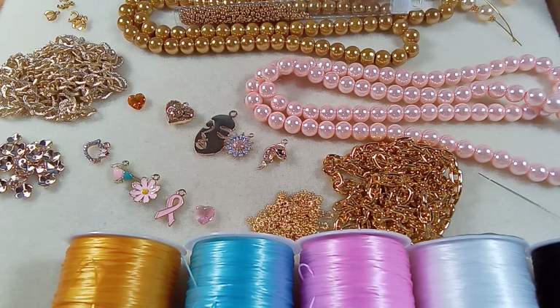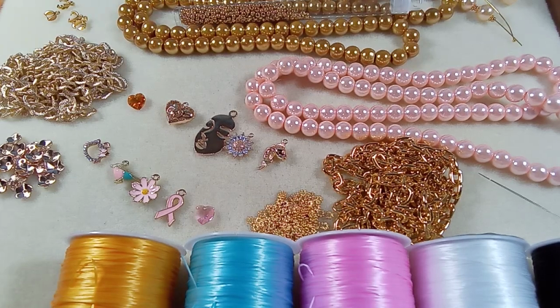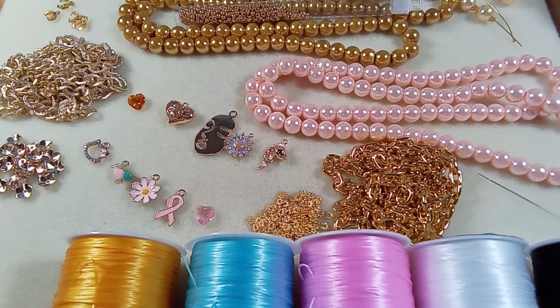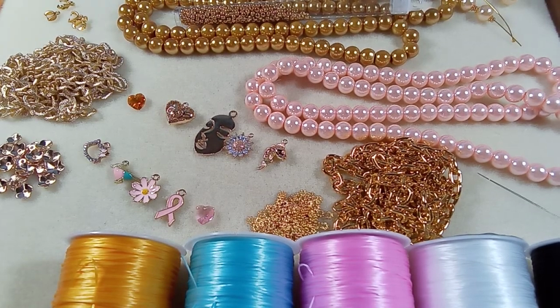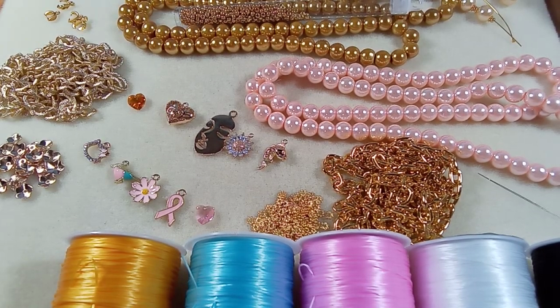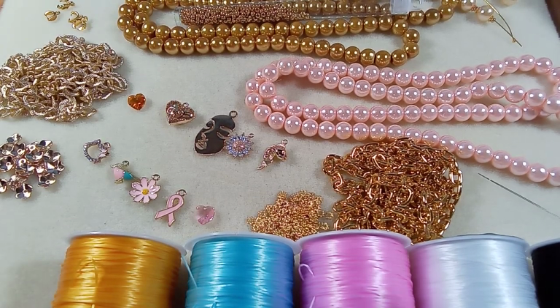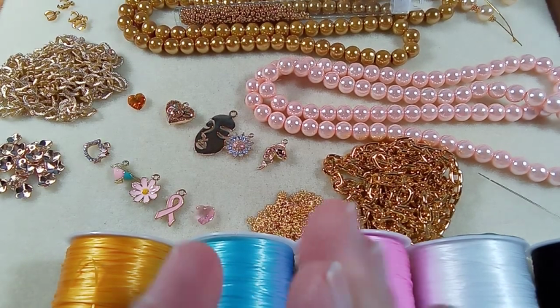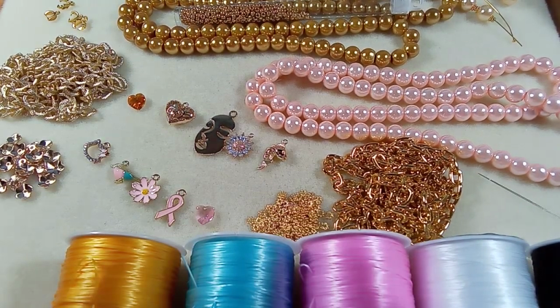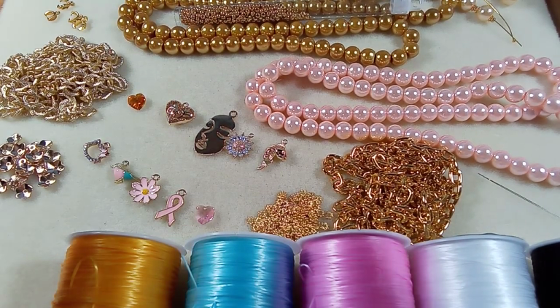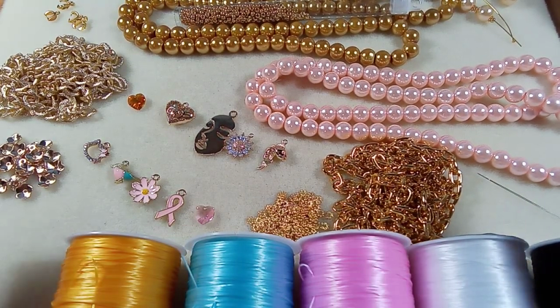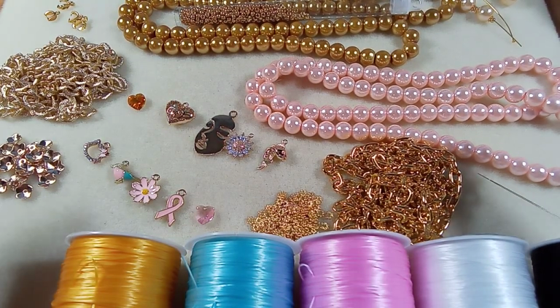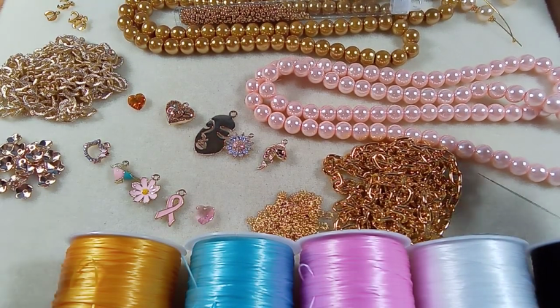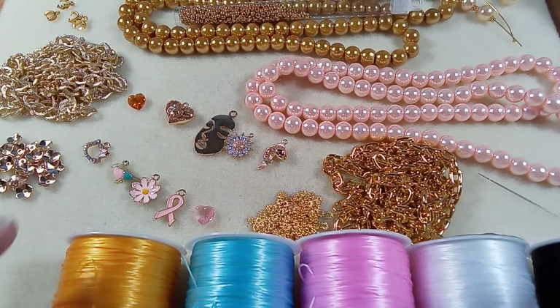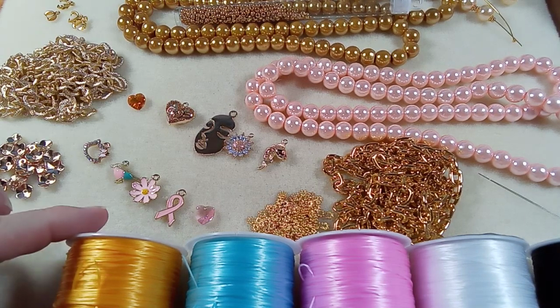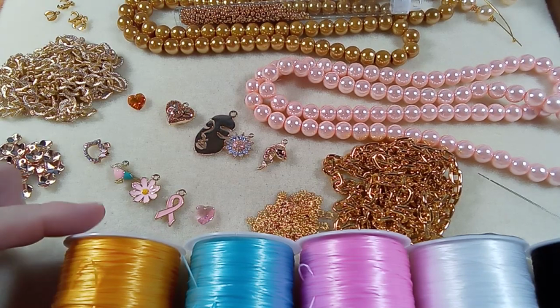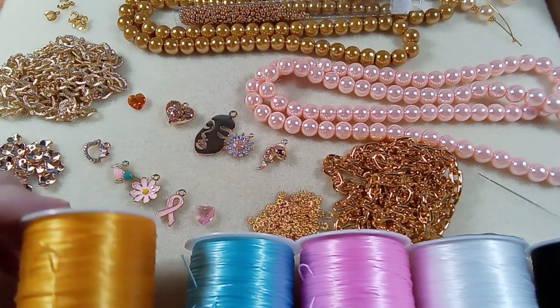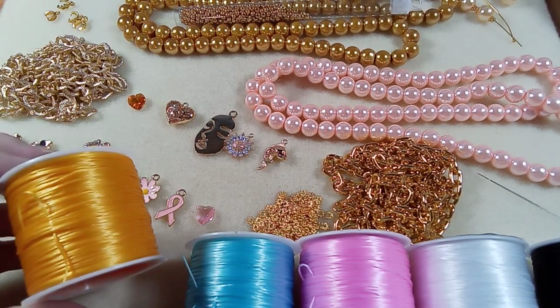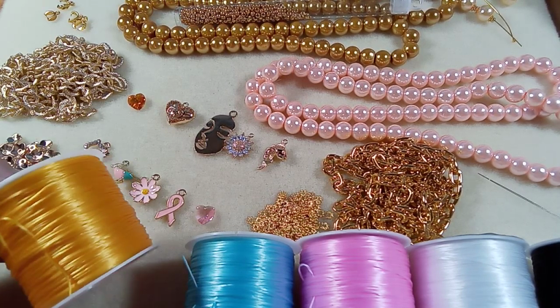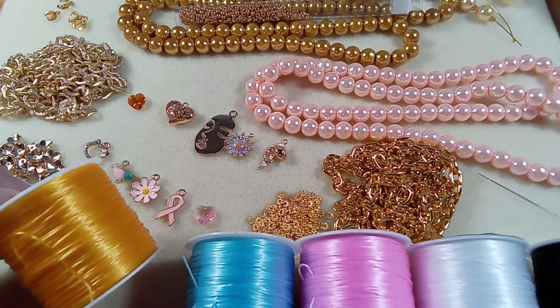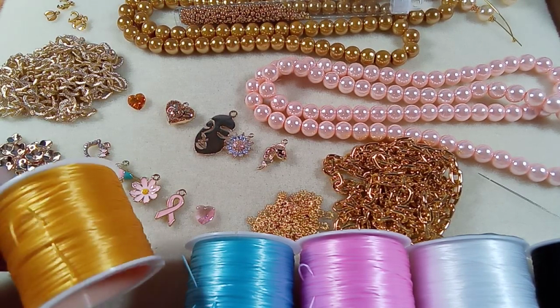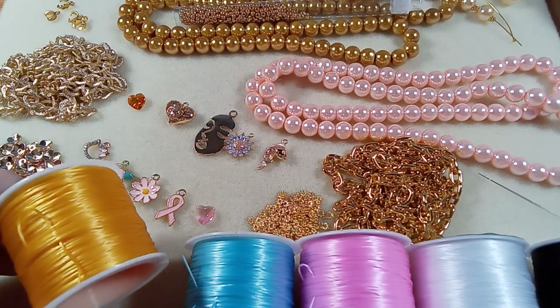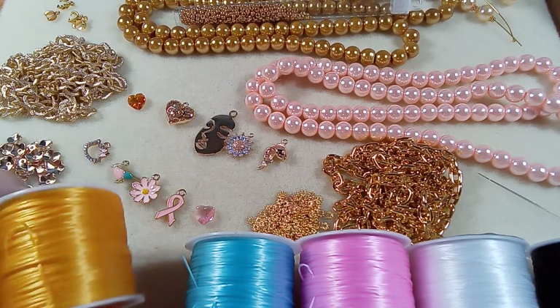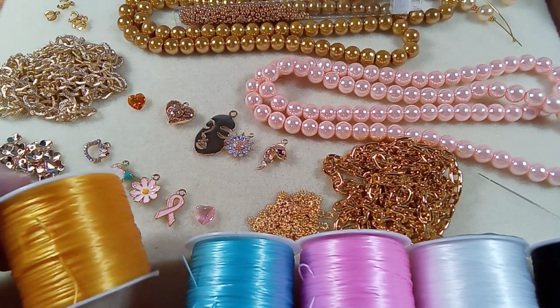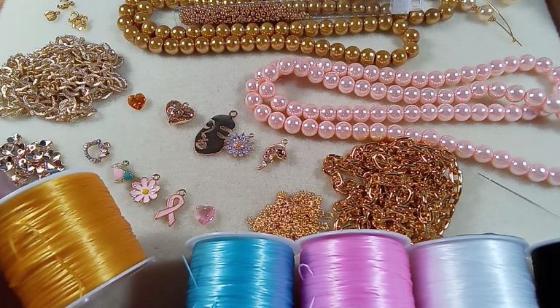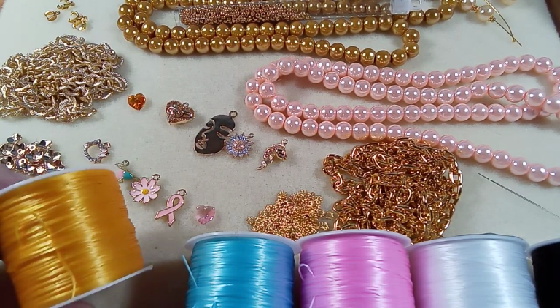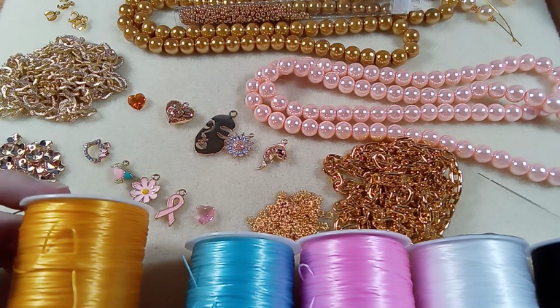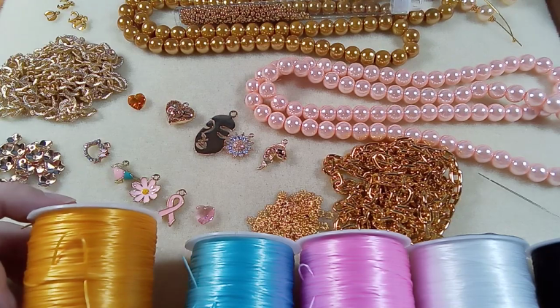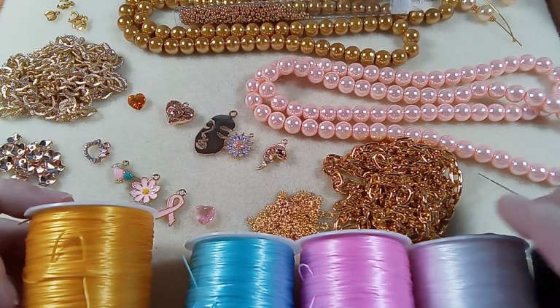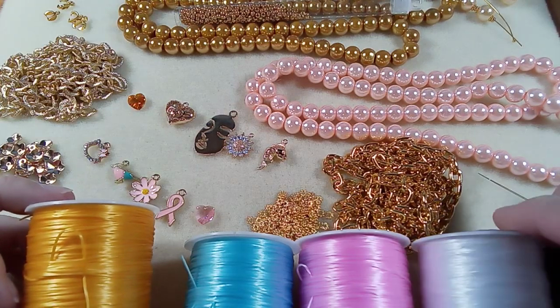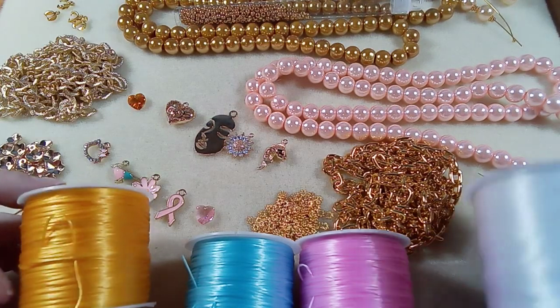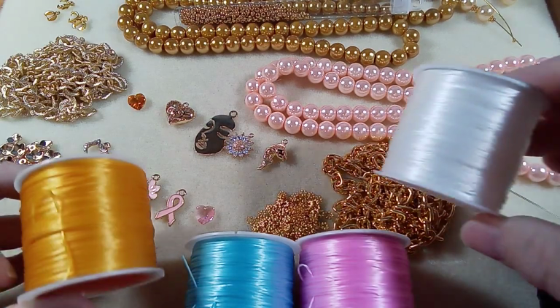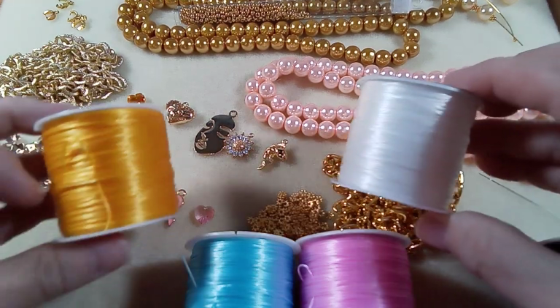Hi everyone, Emmett here. I'm so excited to show you. I mentioned that I got some interesting stuff from AliExpress and this is the interesting stuff.